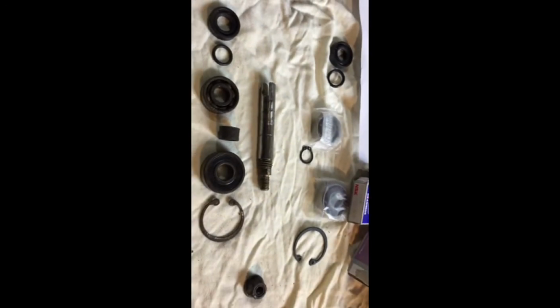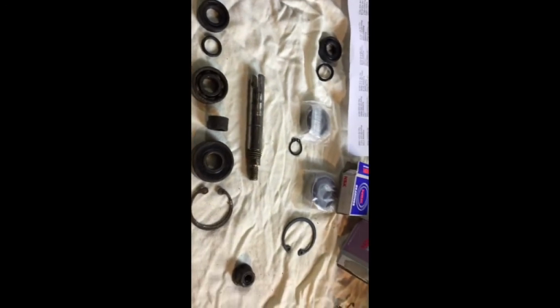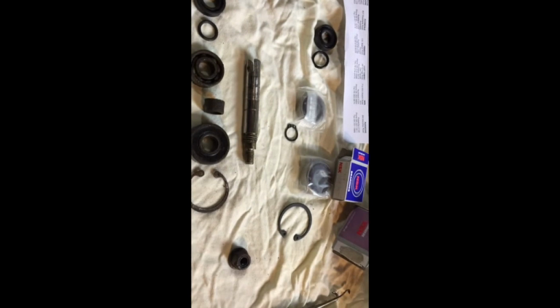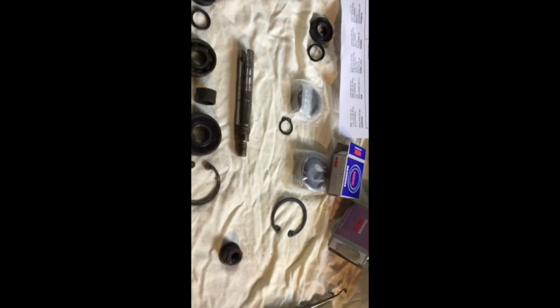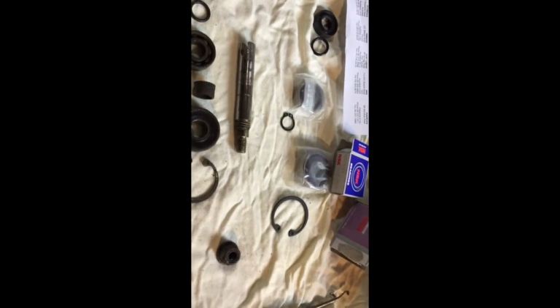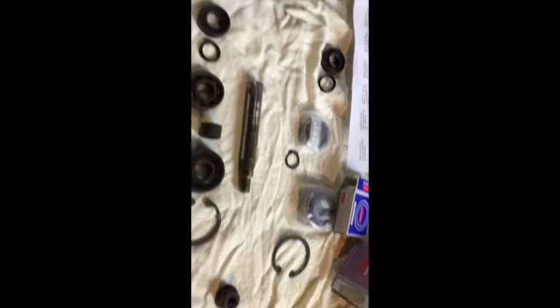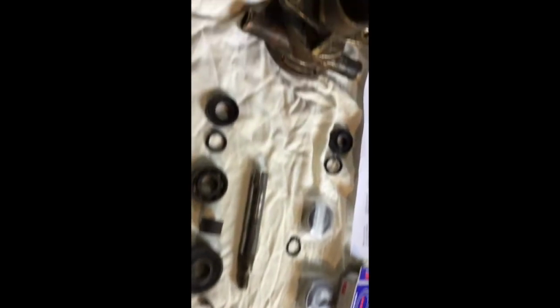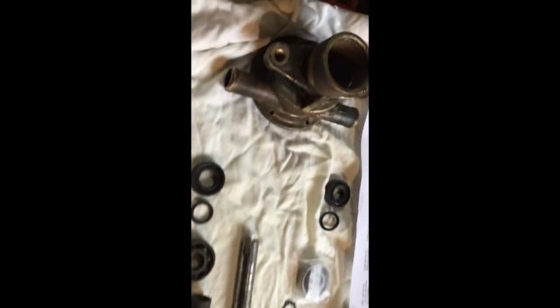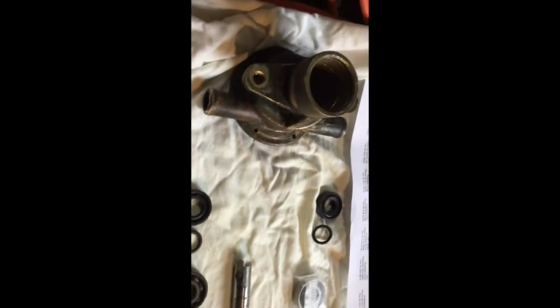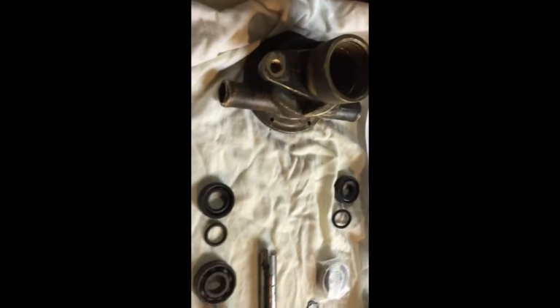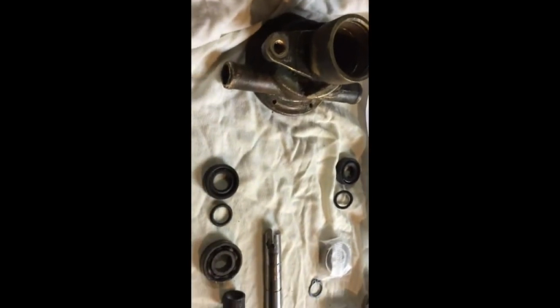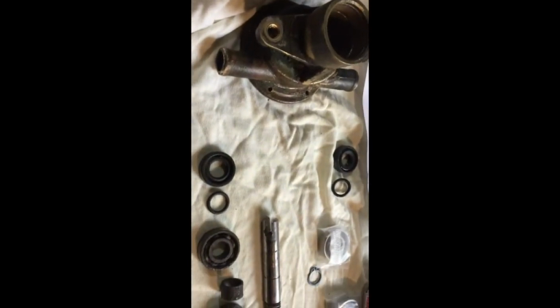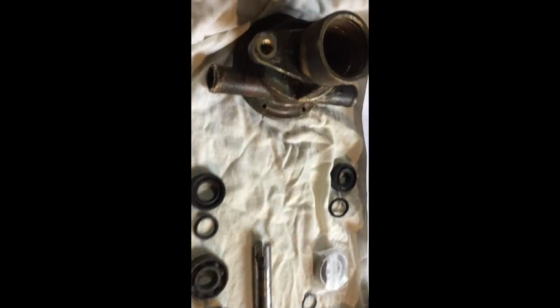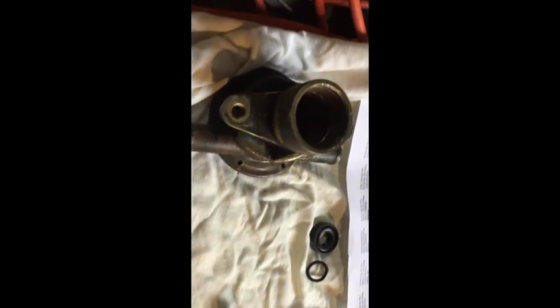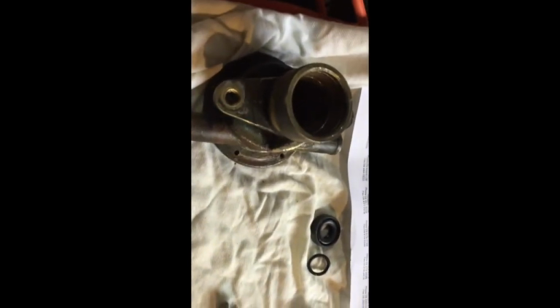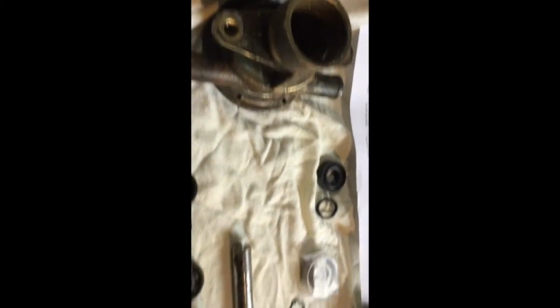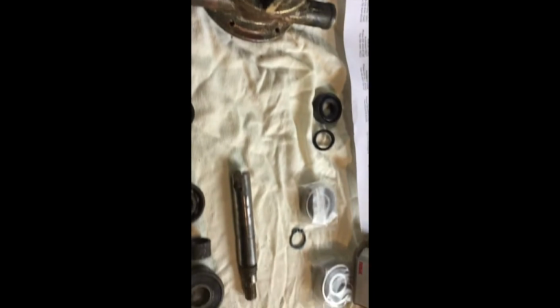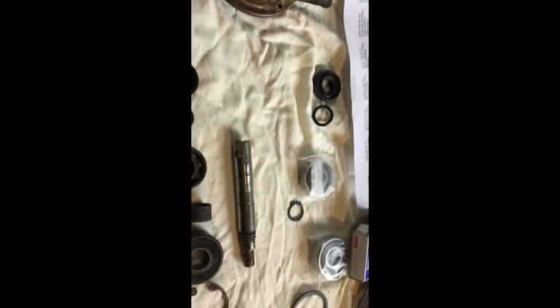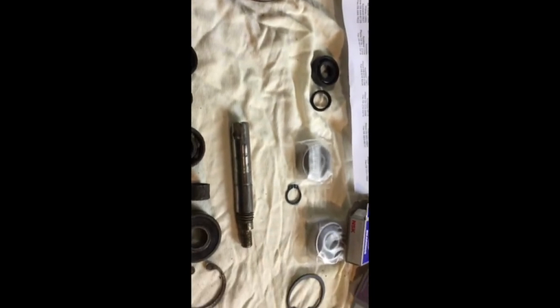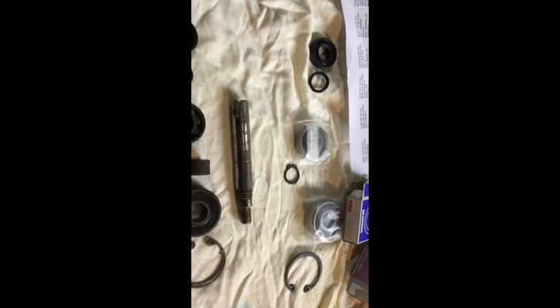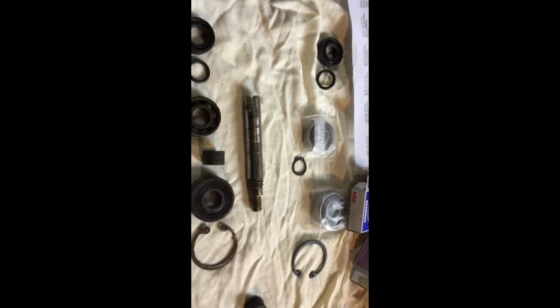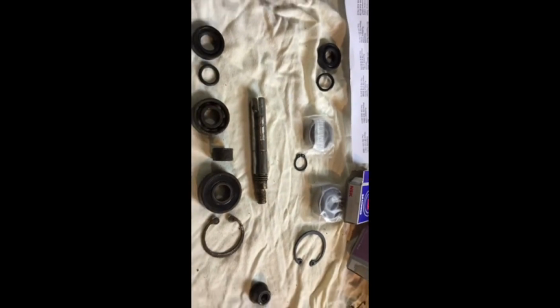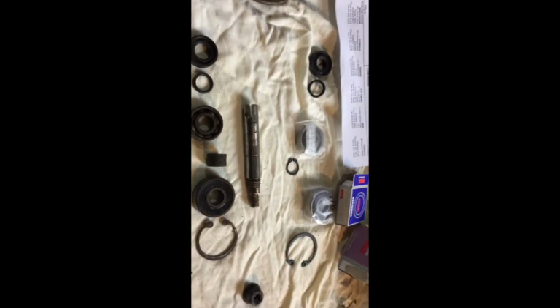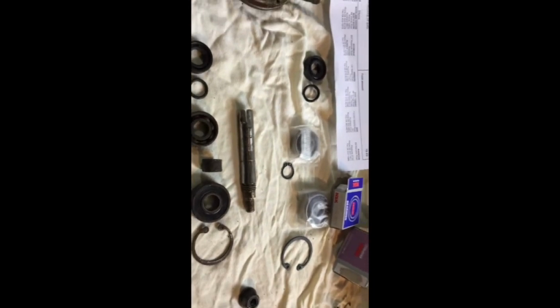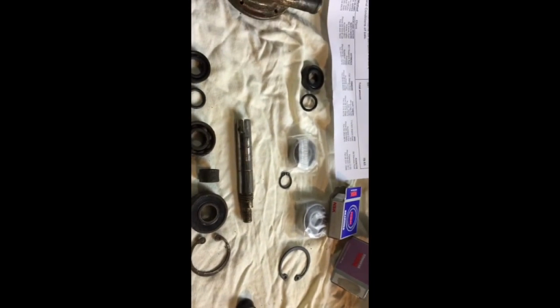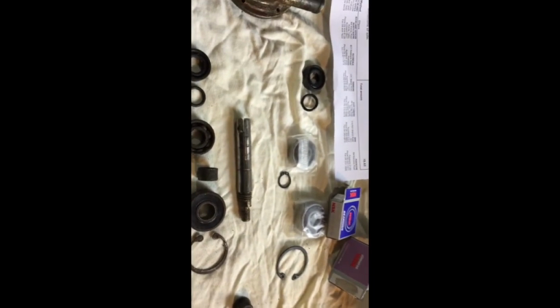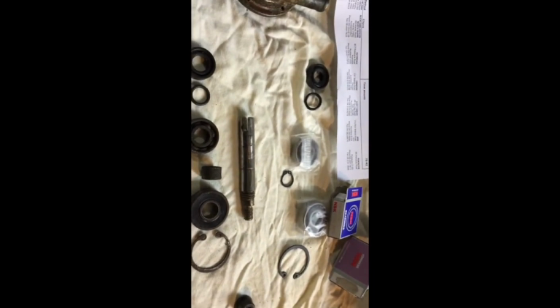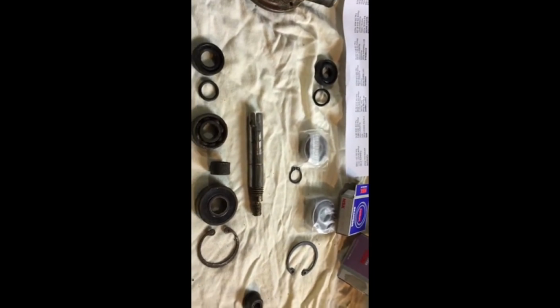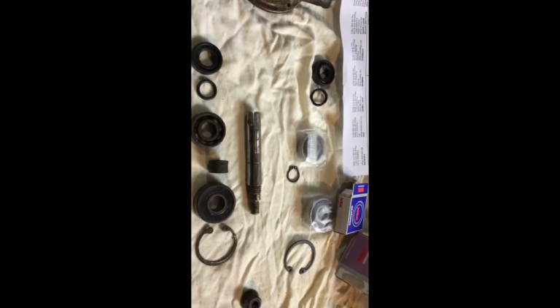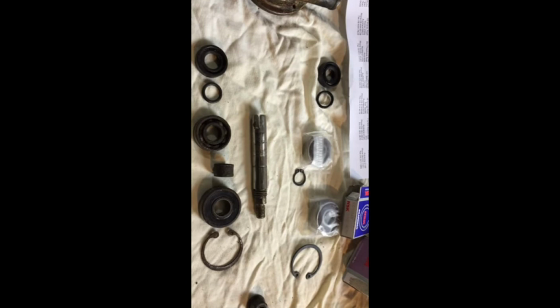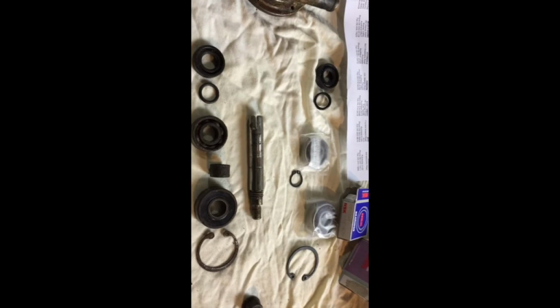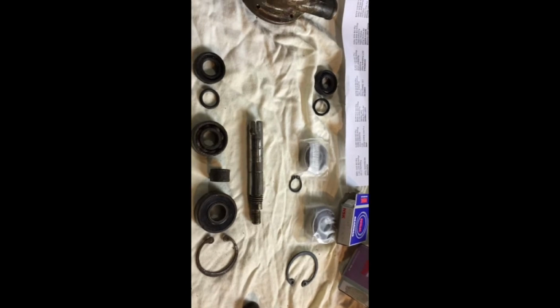So that's all the bits, ready to be assembled after a major clean-up, and I shall post another video with the completed product. Cheers.